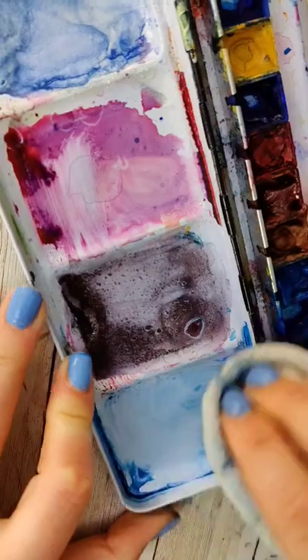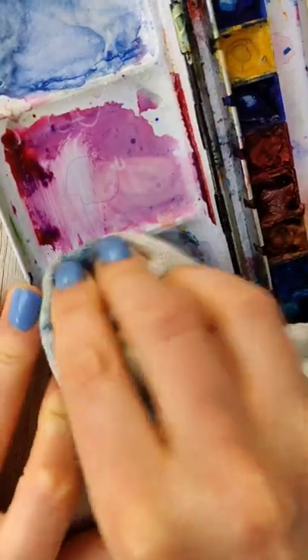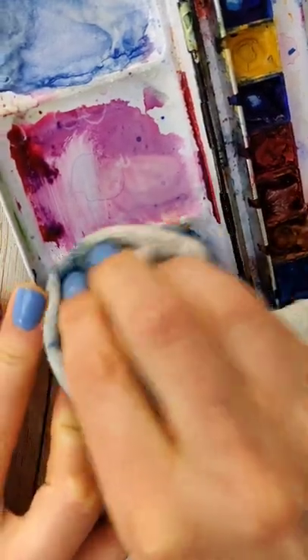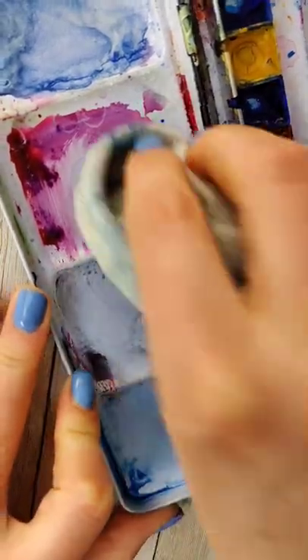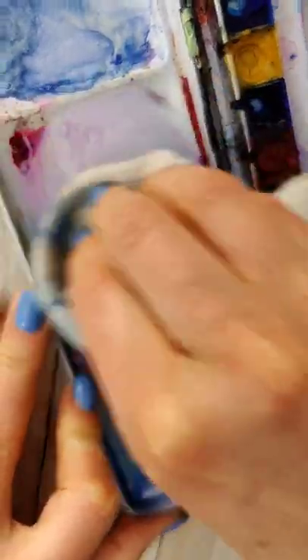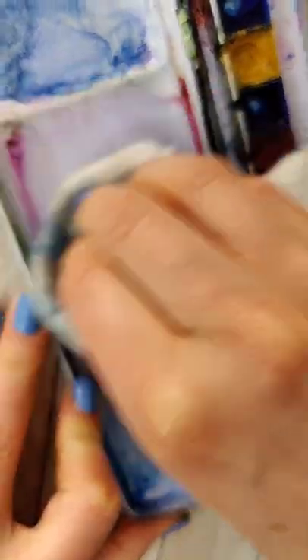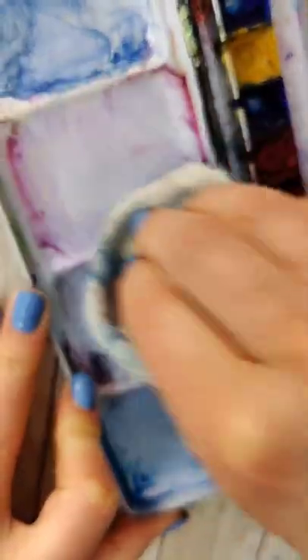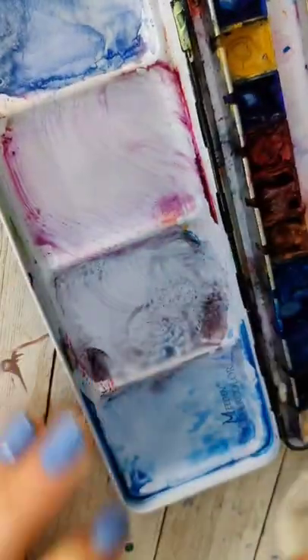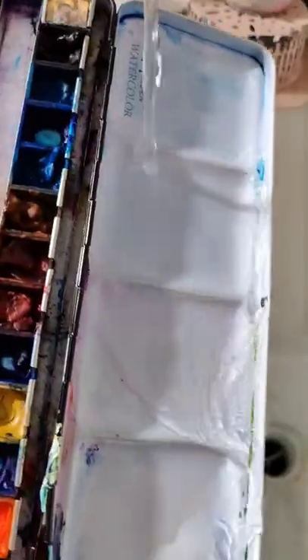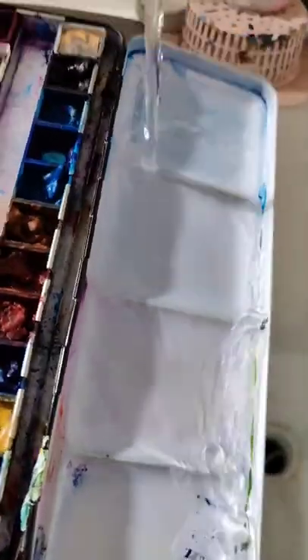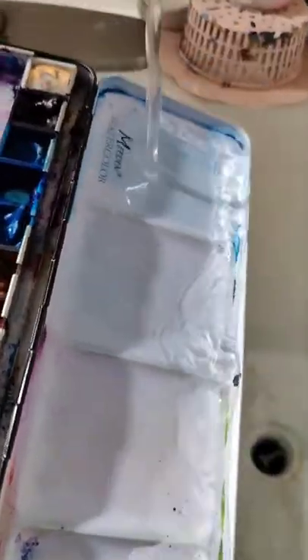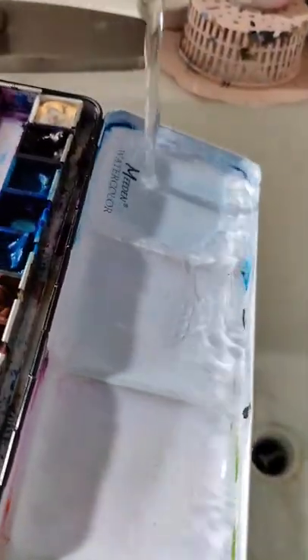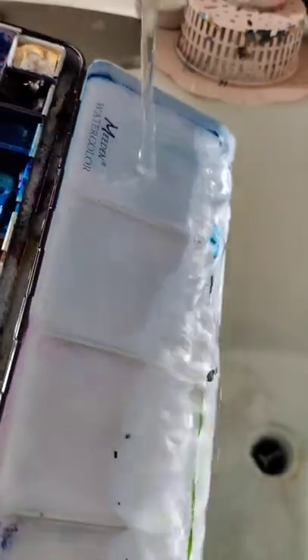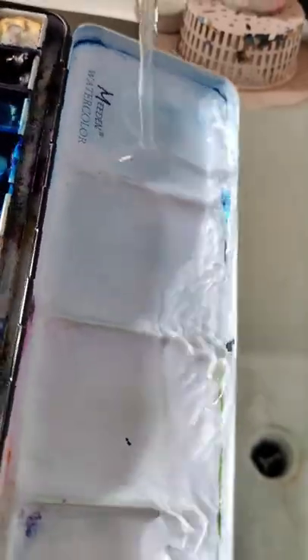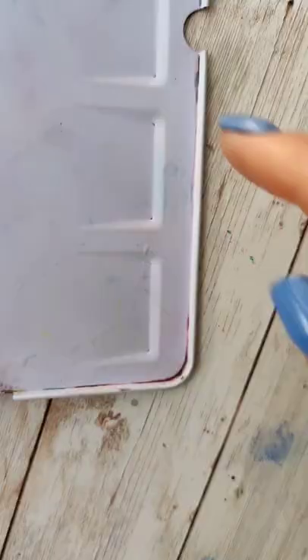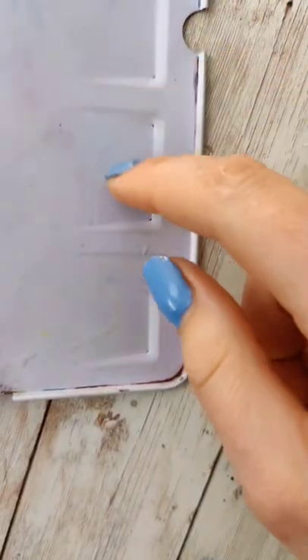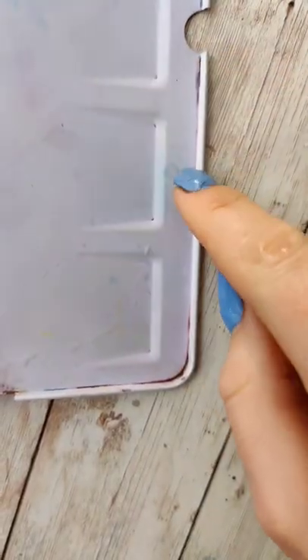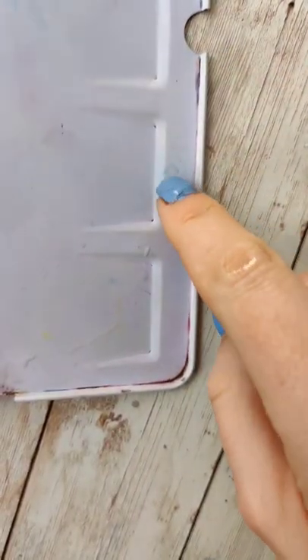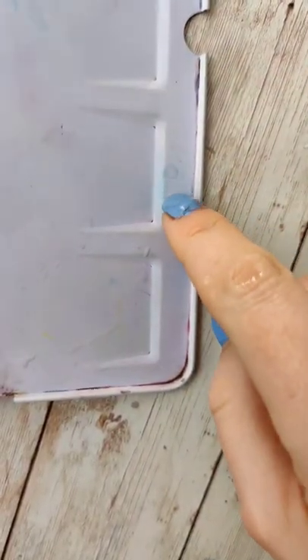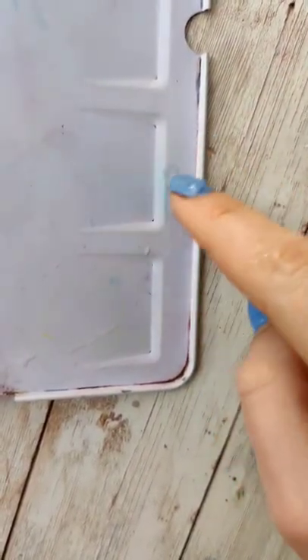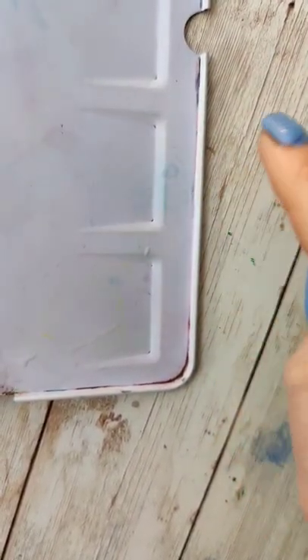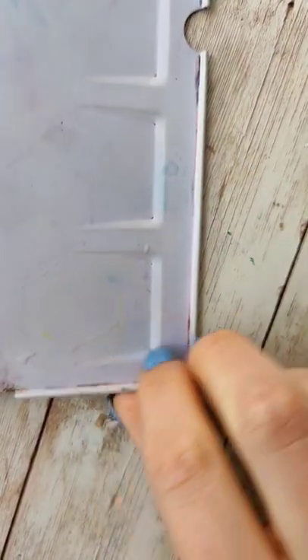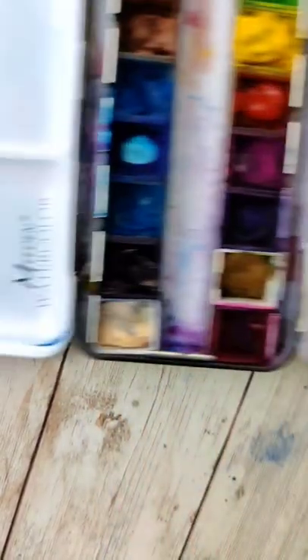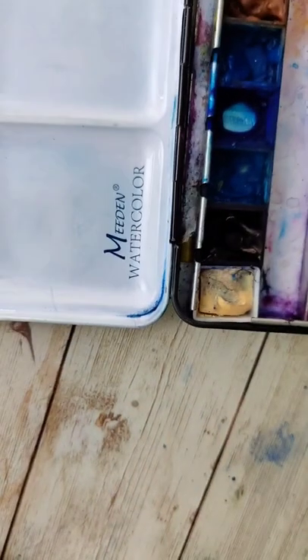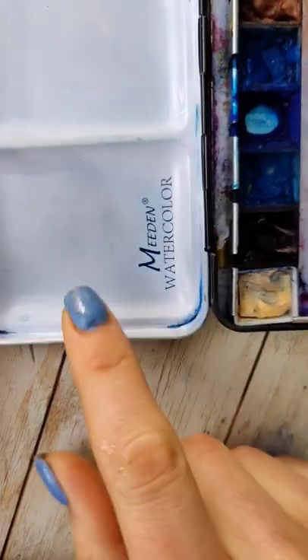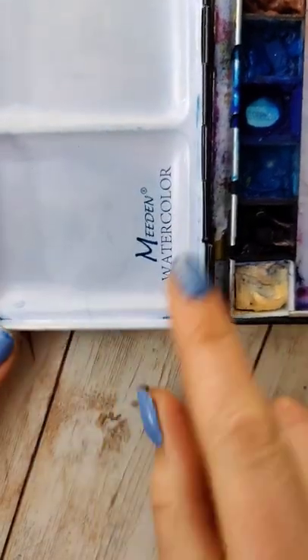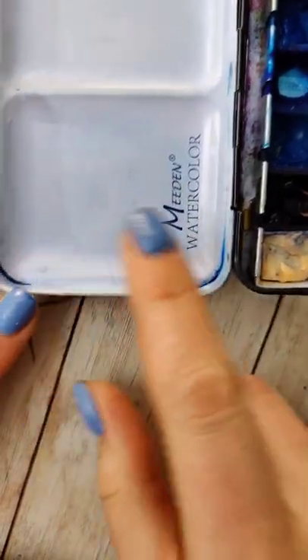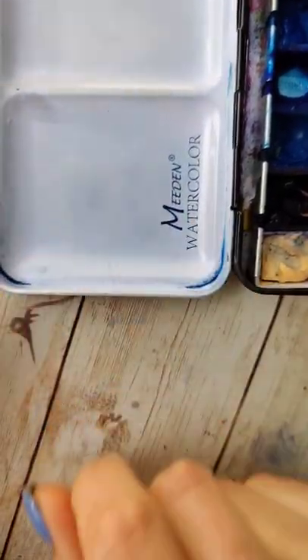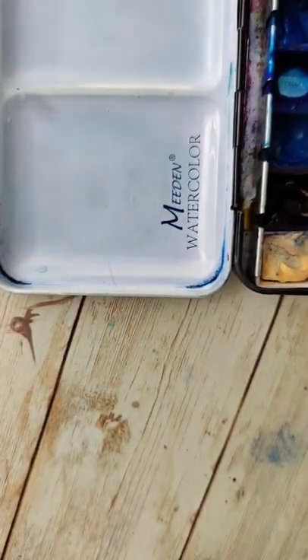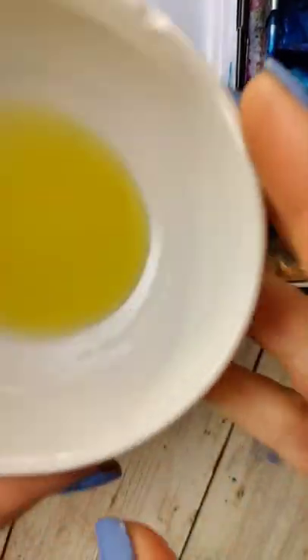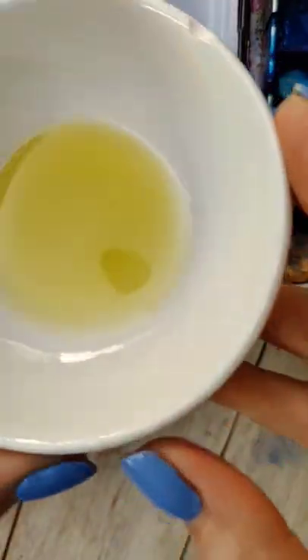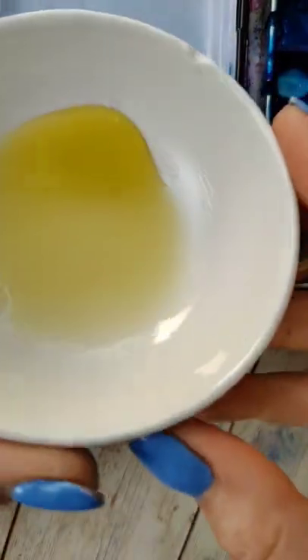If you've got a palette like this with wells, you know that sometimes no matter how thoroughly you clean it, it's a little bit stained. In reality, this doesn't really matter because it's typically not so stained that you won't be able to tell what color you're mixing up.